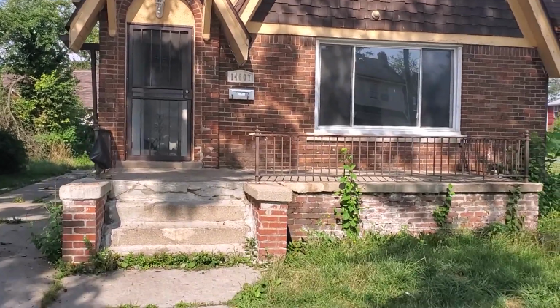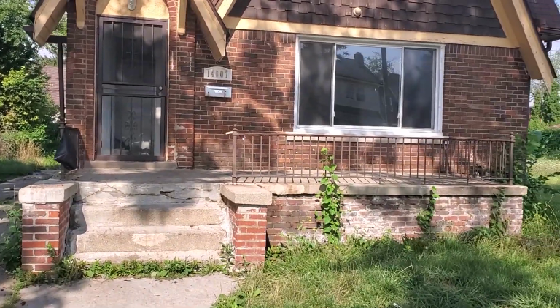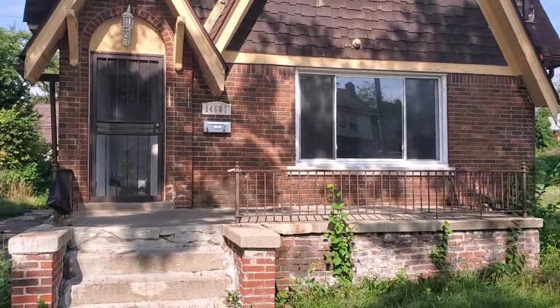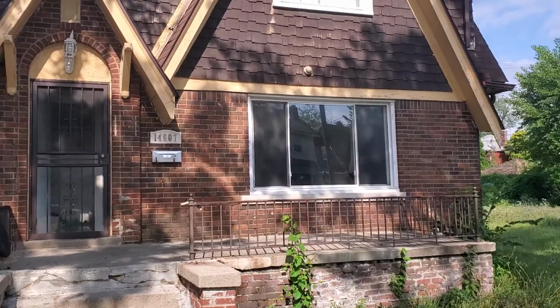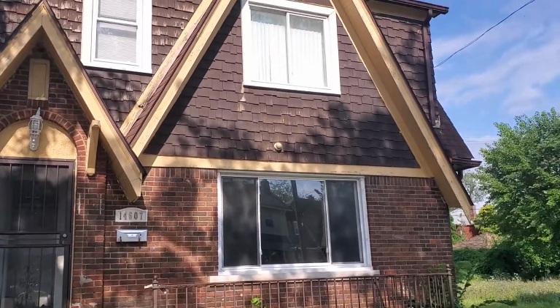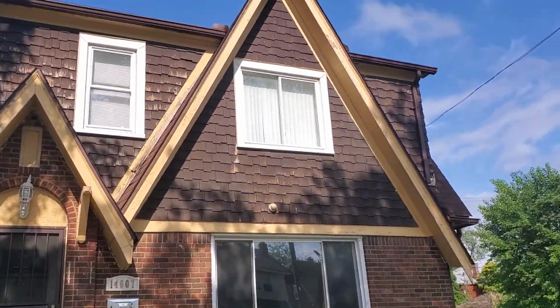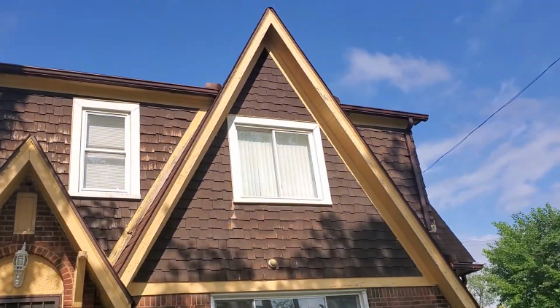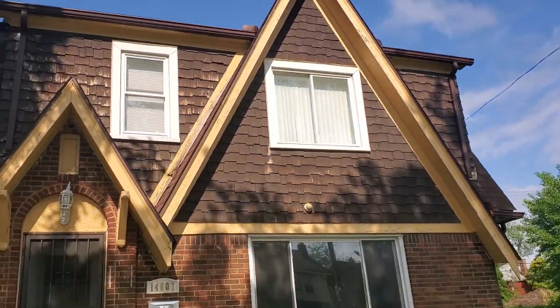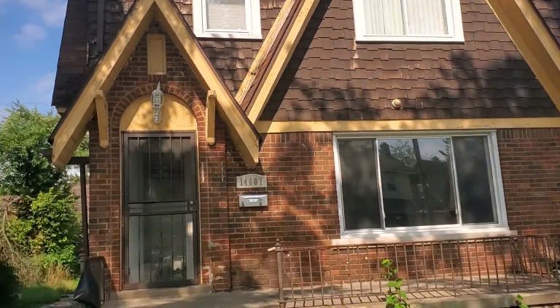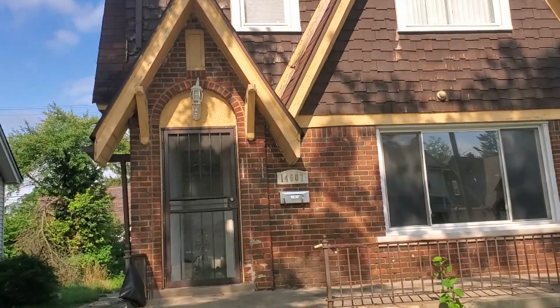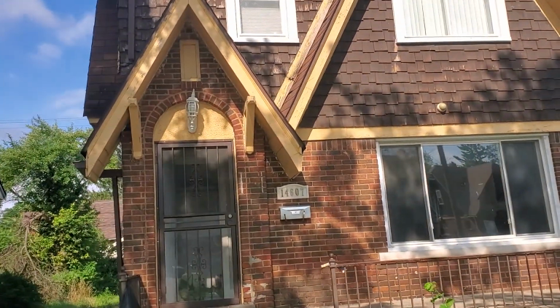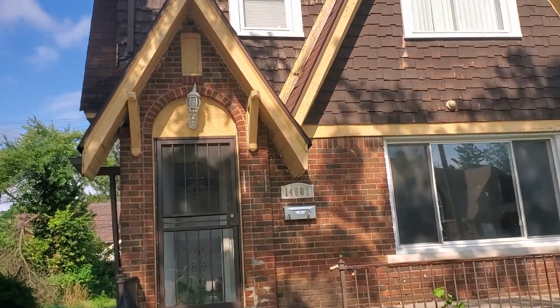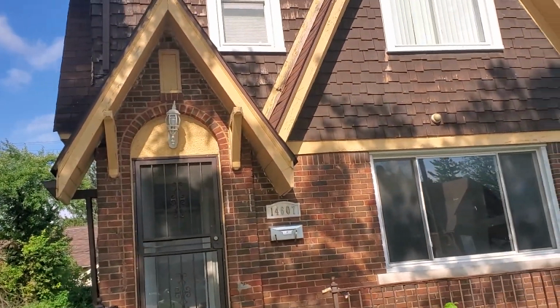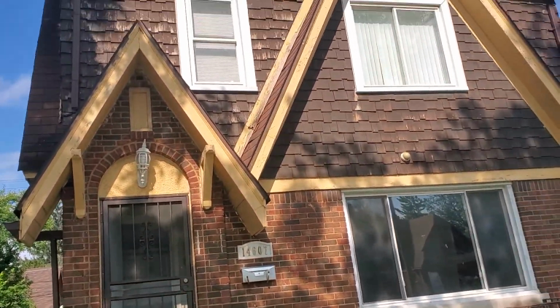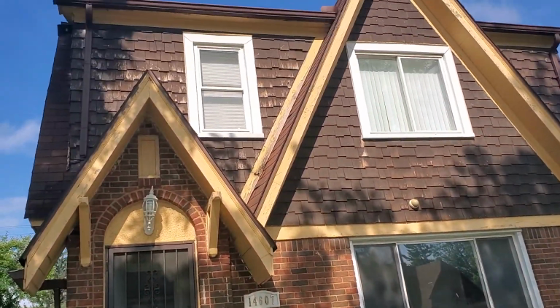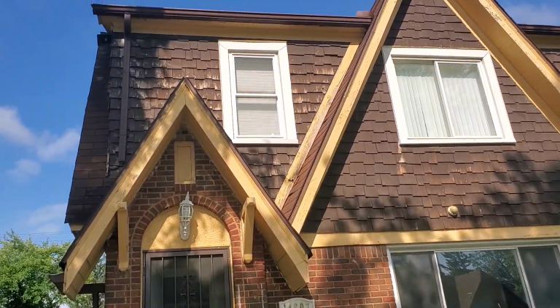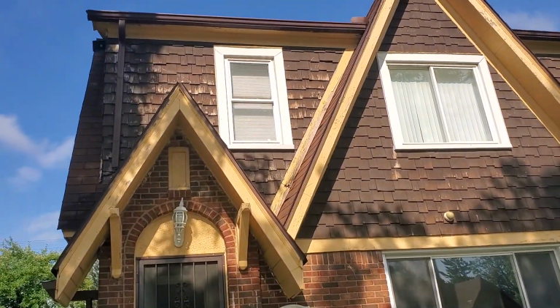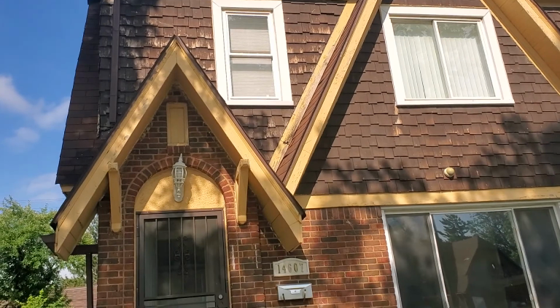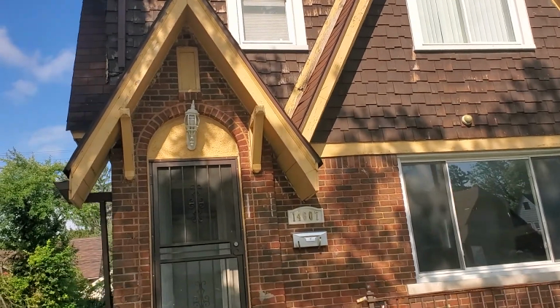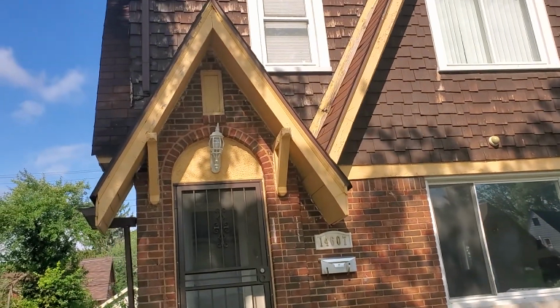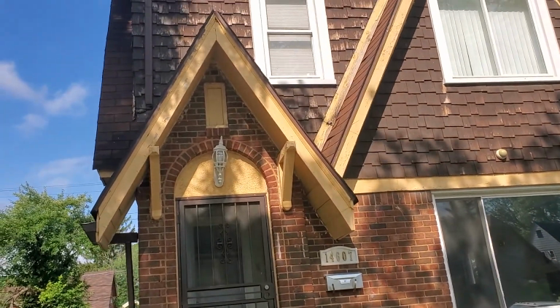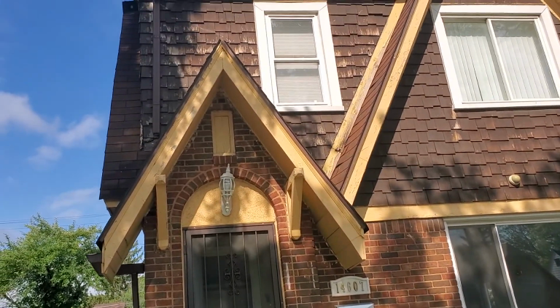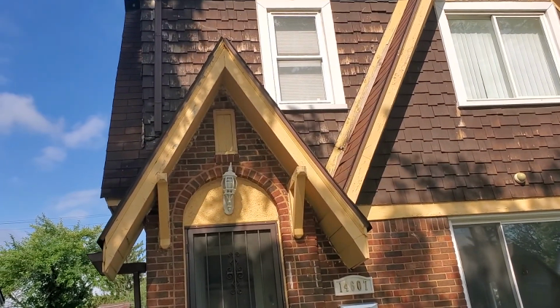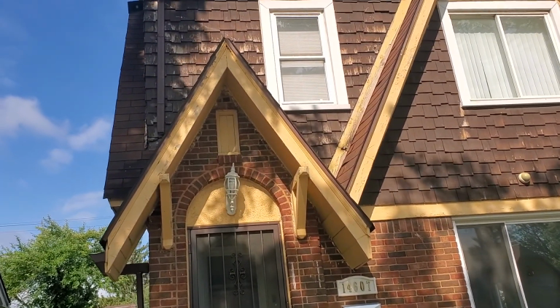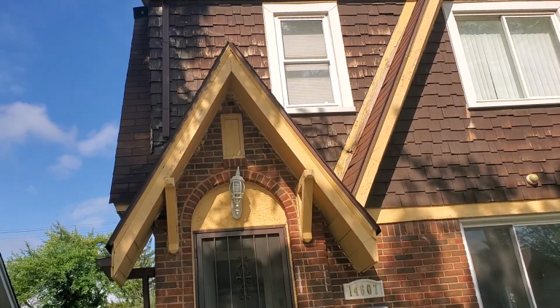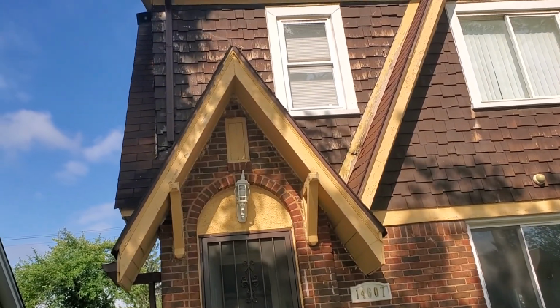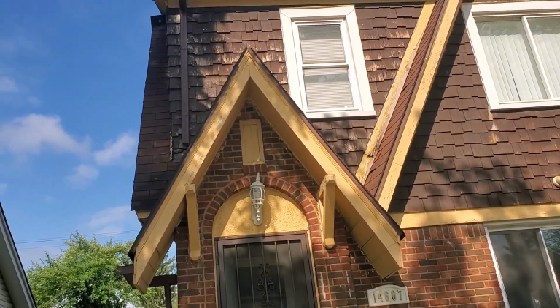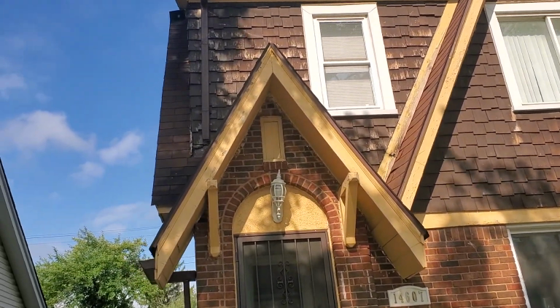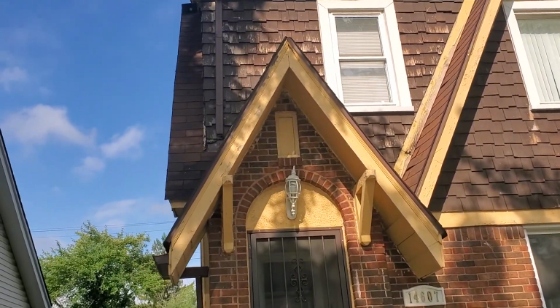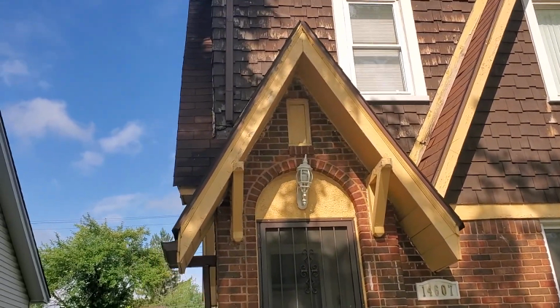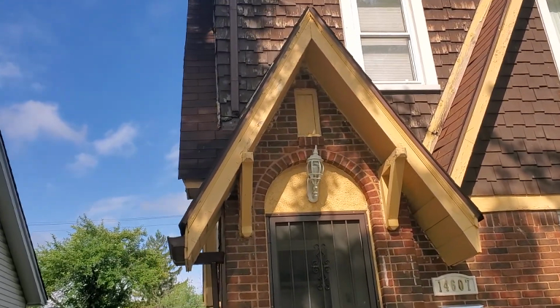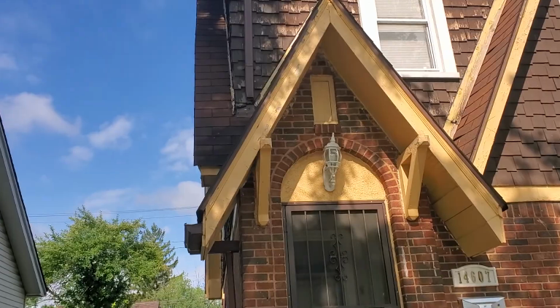14607 Freeland. All the trim on the outside of the house is going to need to be painted. The cedar shakes on the house side will also need to be painted.